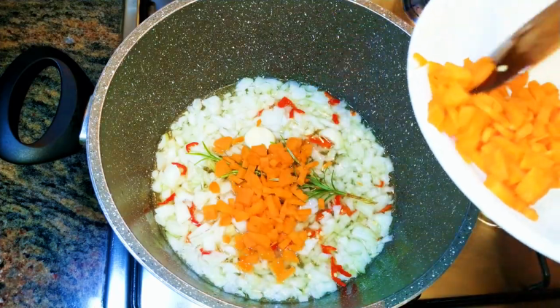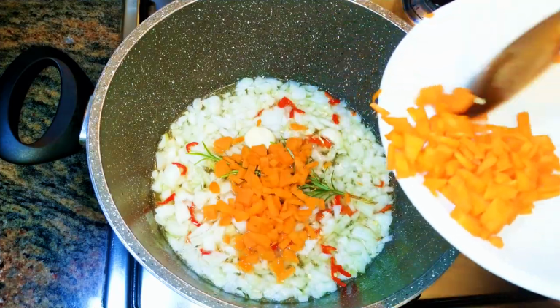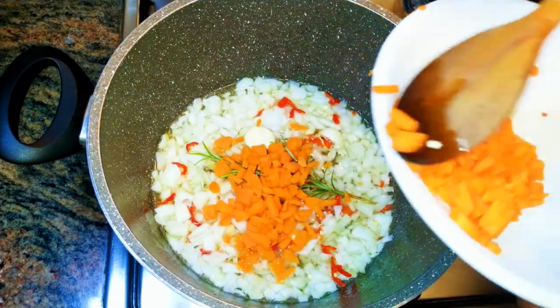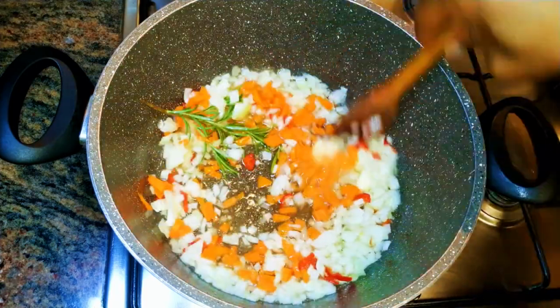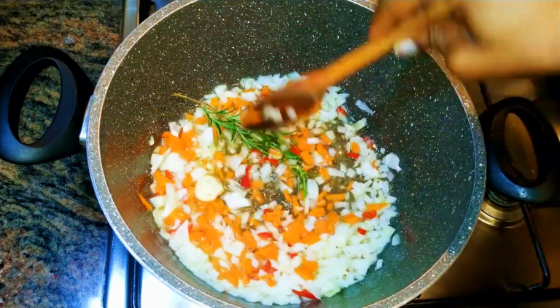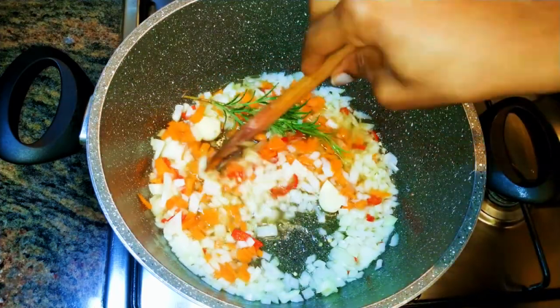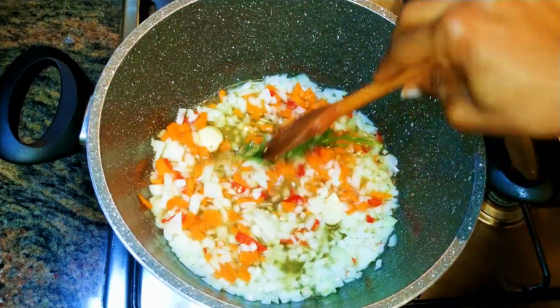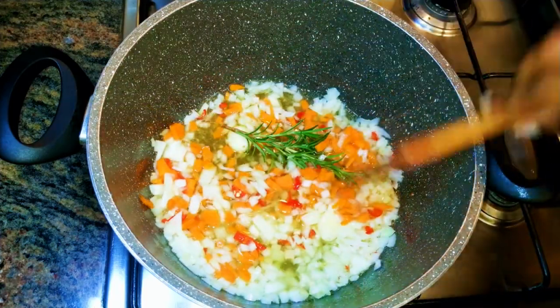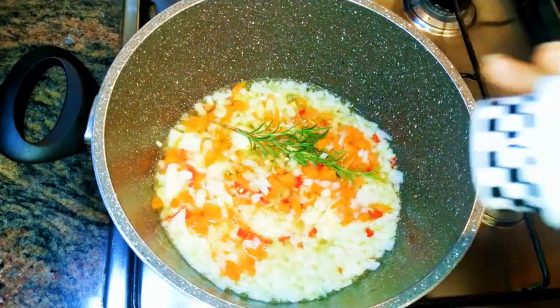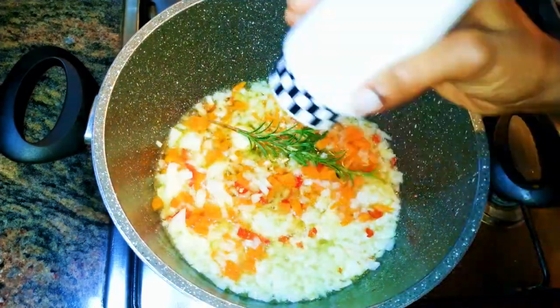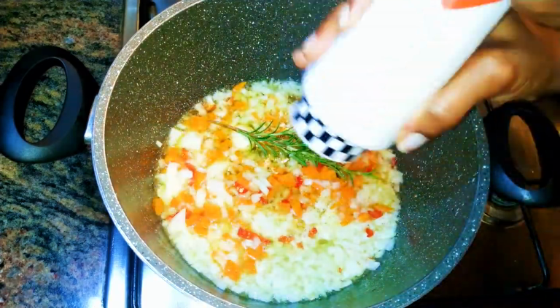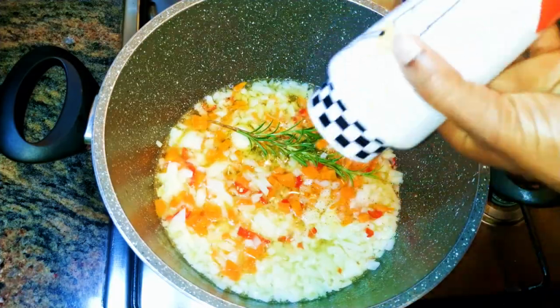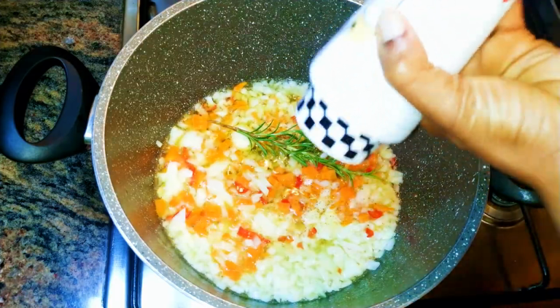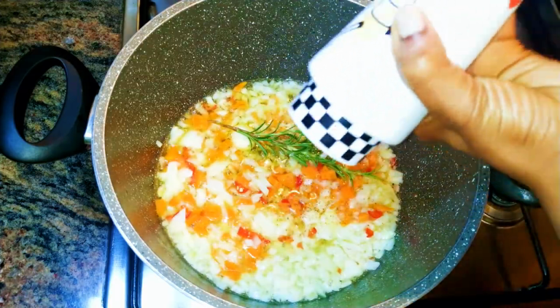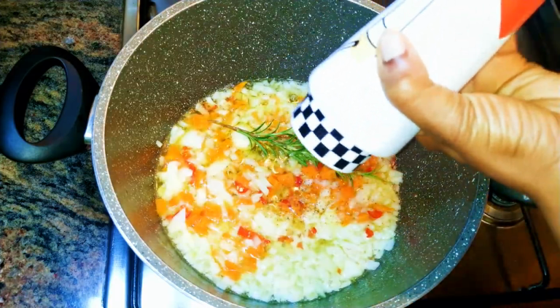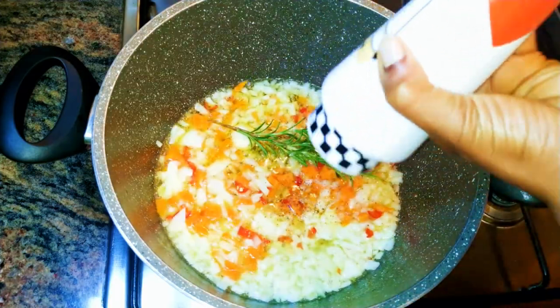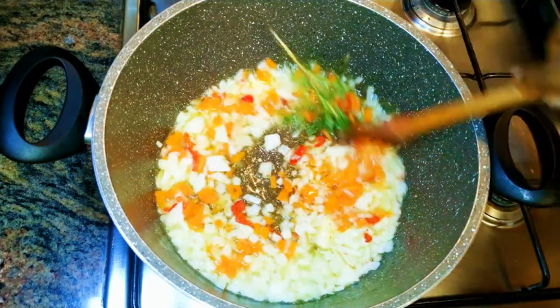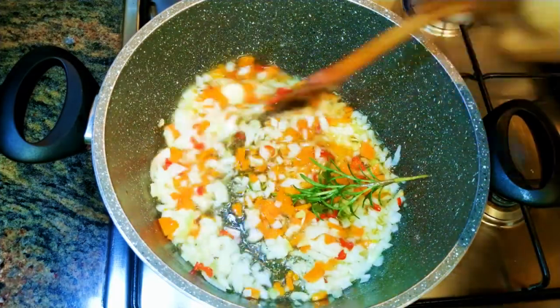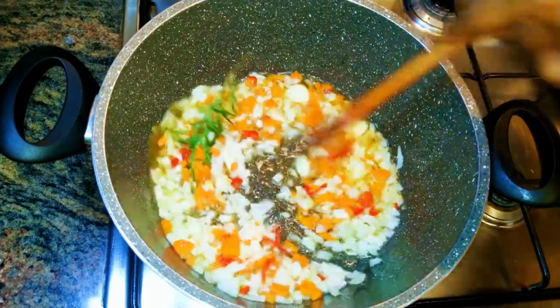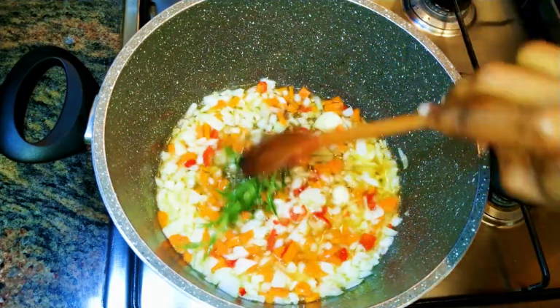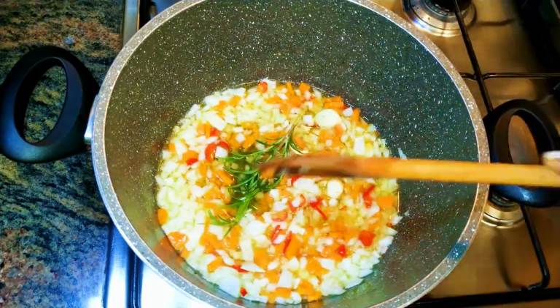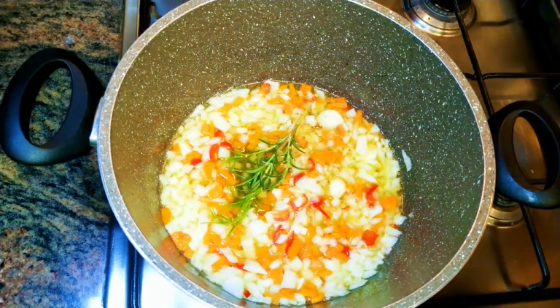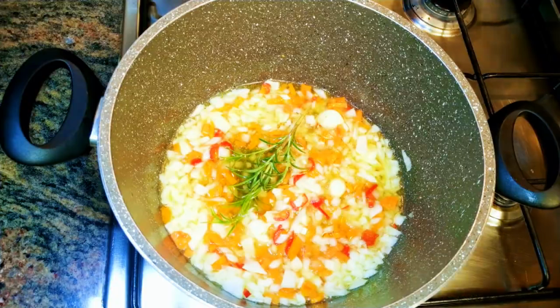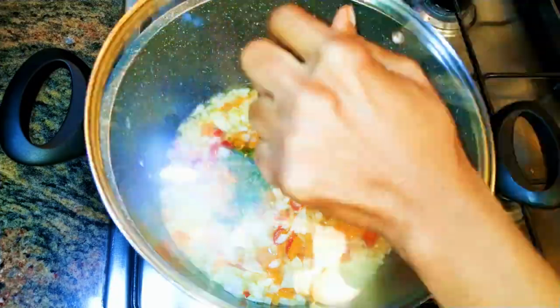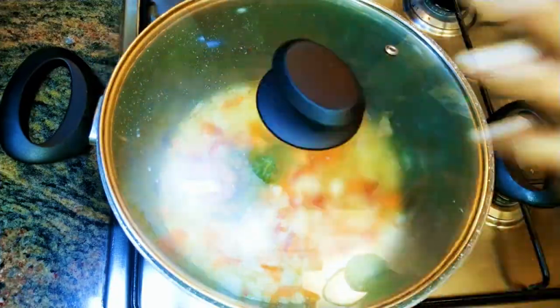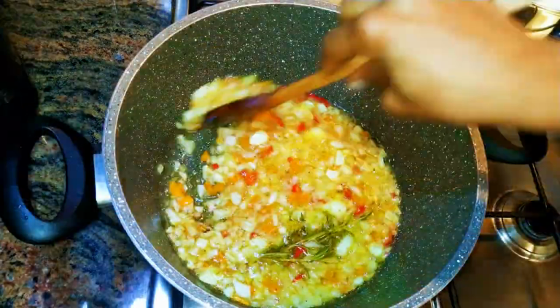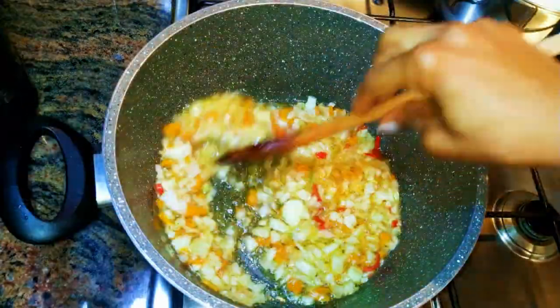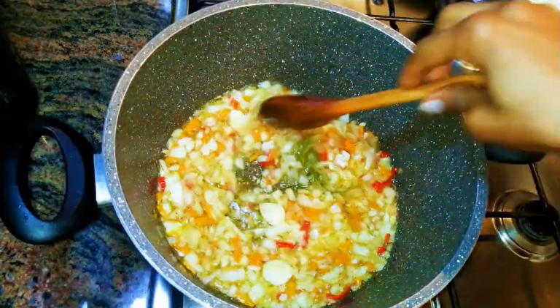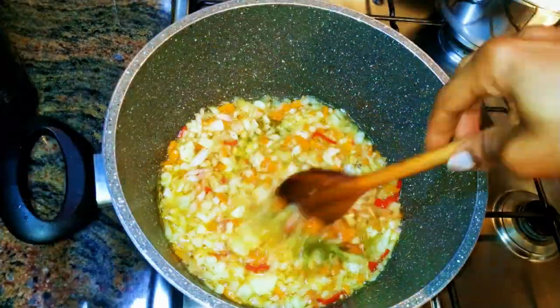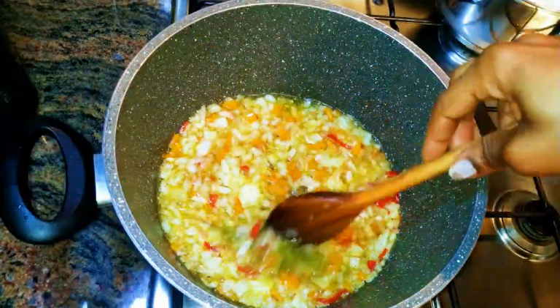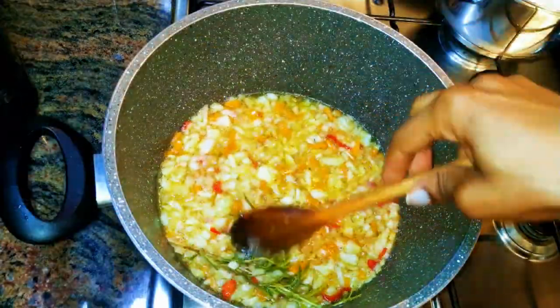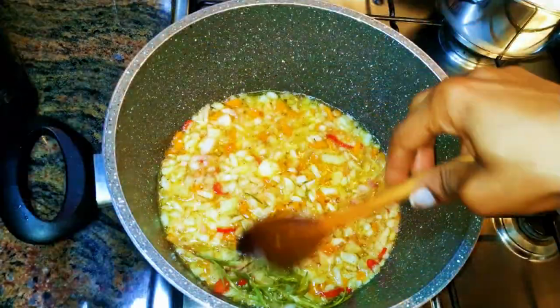Next I will drop in two cloves of garlic, then I'll come in with some chopped carrots. I'll add a little bit of black pepper, then cover it up and let it cook for about three minutes.